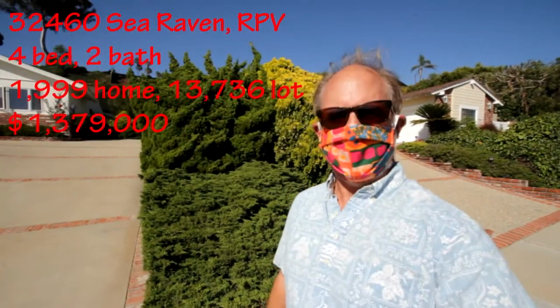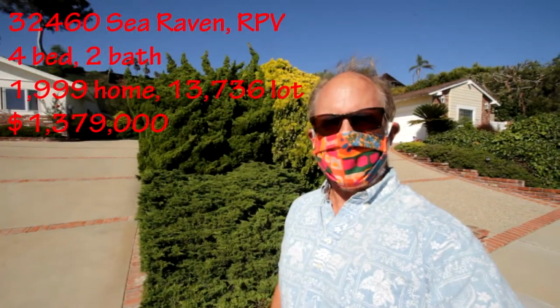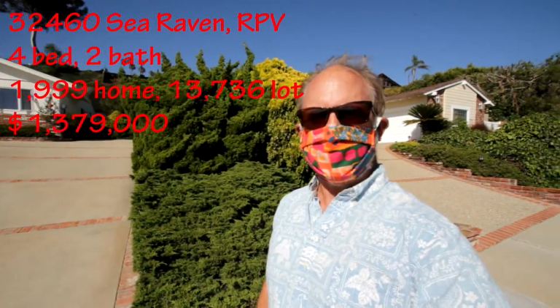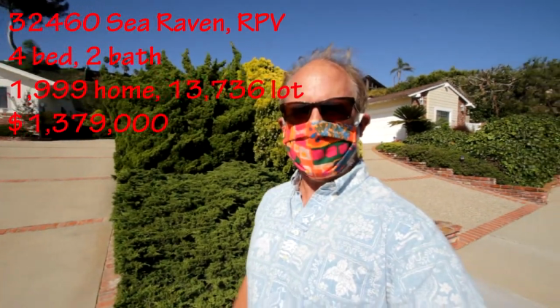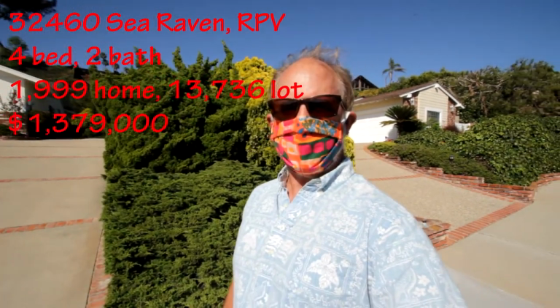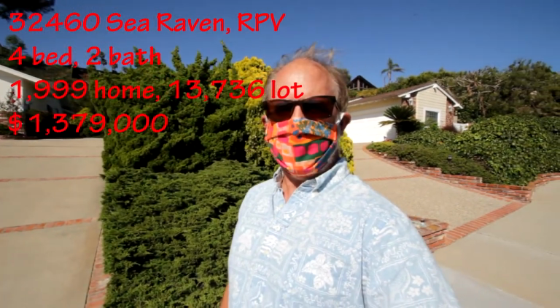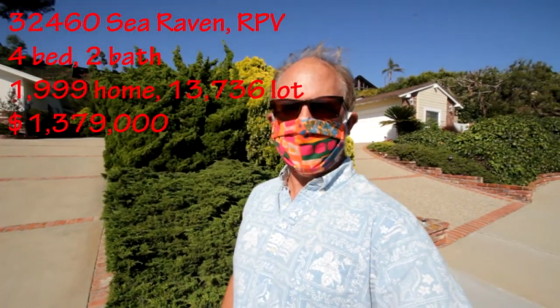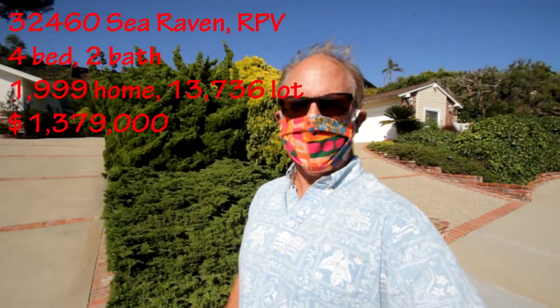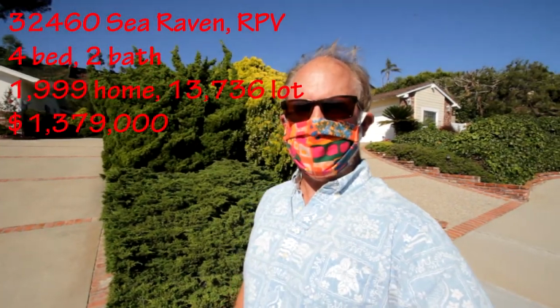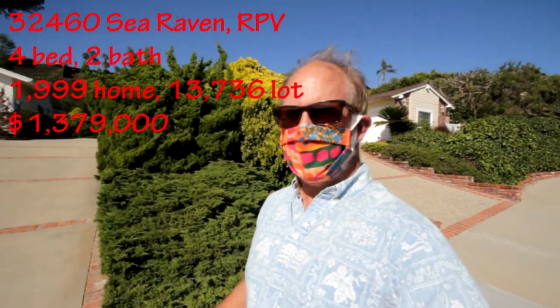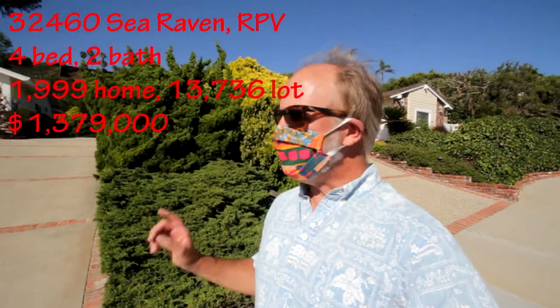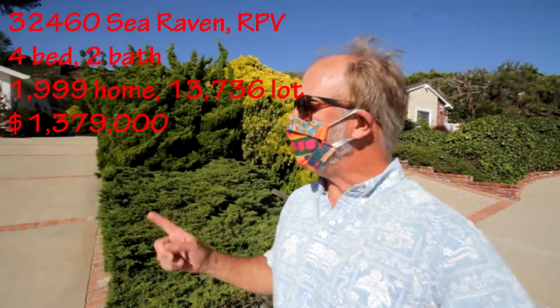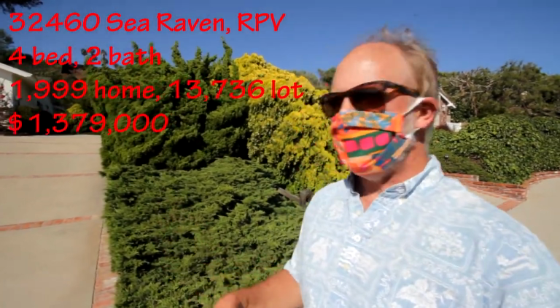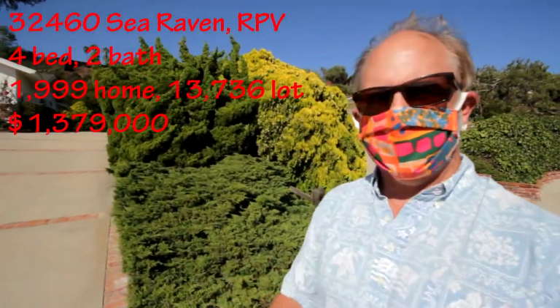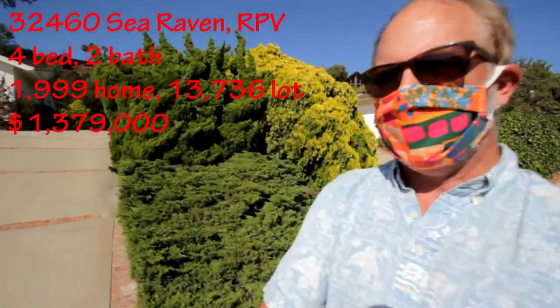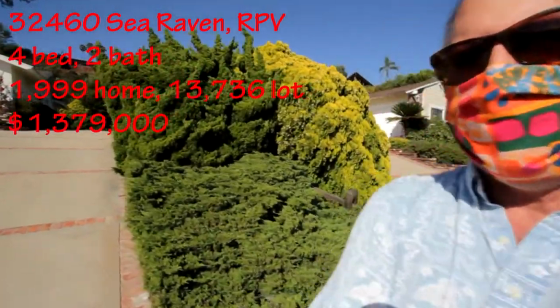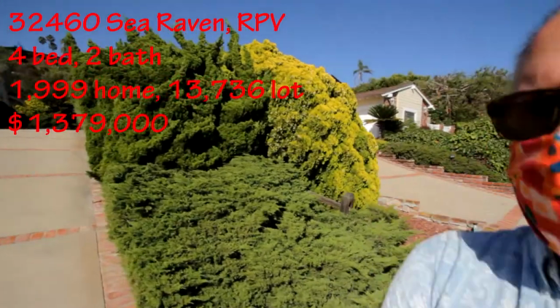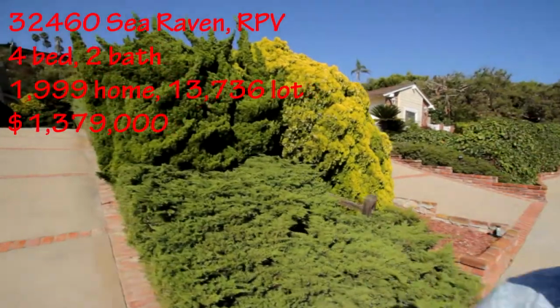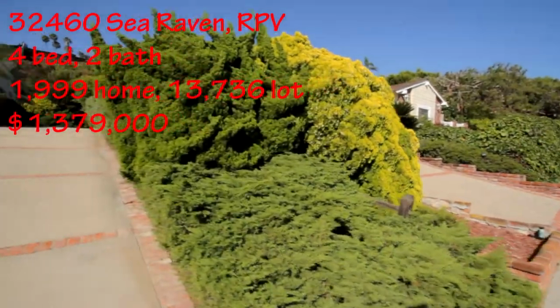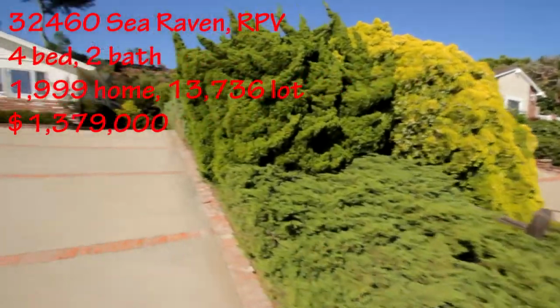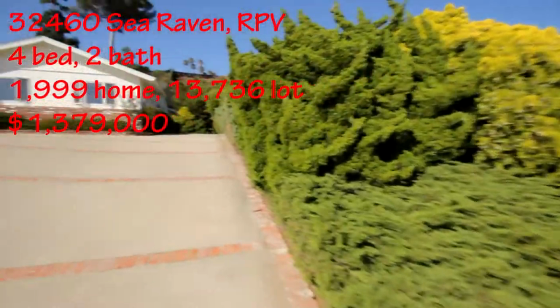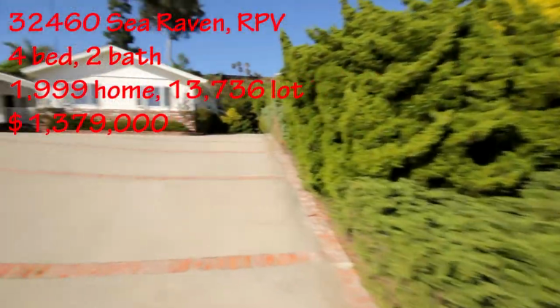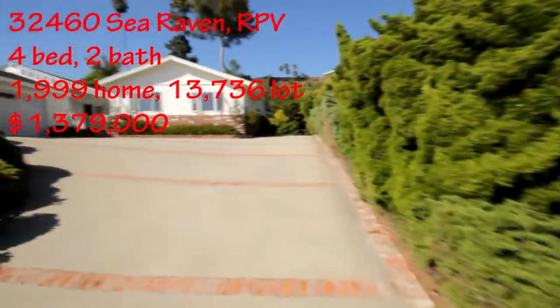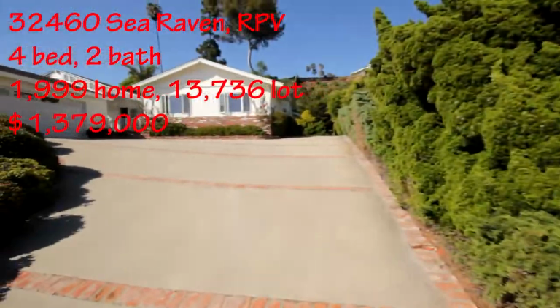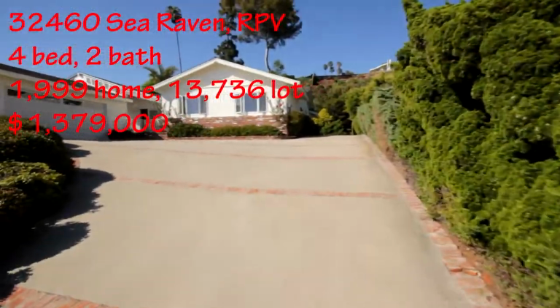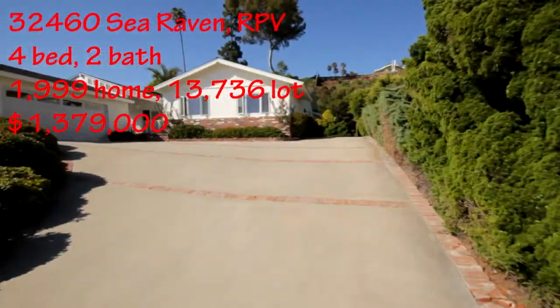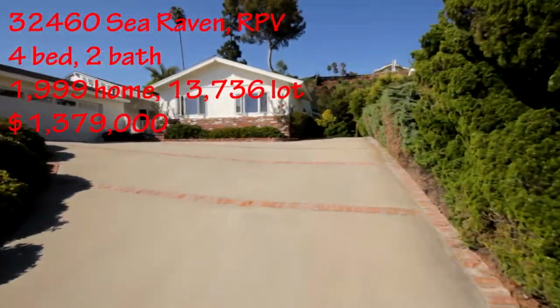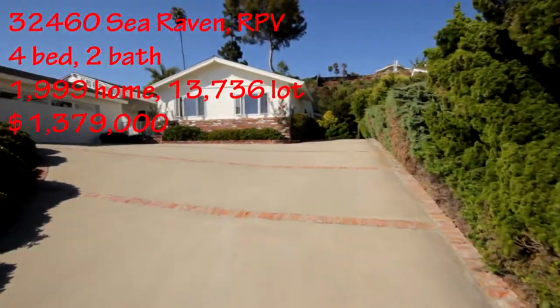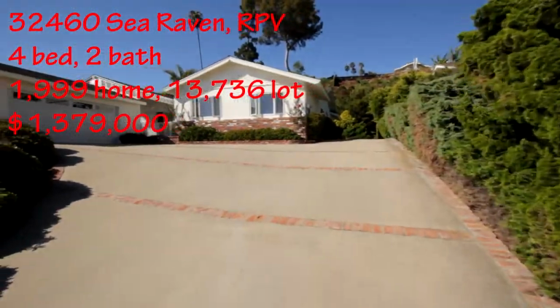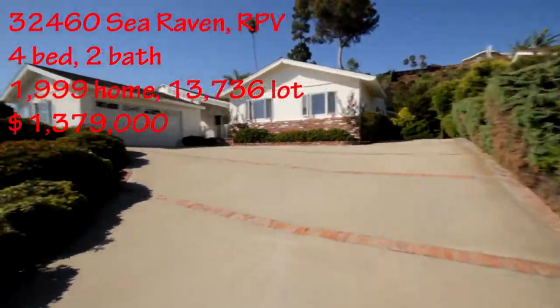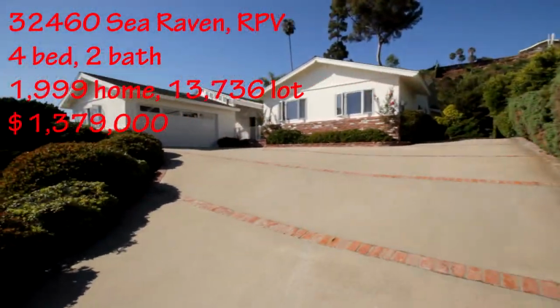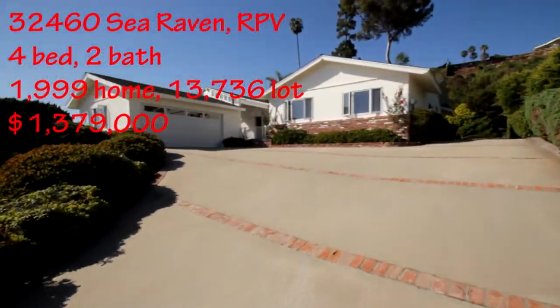Hi, I'm Jason Buck. I work with Remax Estate Properties. I wanted to show you this listing. We're on Sea Raven, and this is a beautiful spot — big ocean view. Isn't this nice?